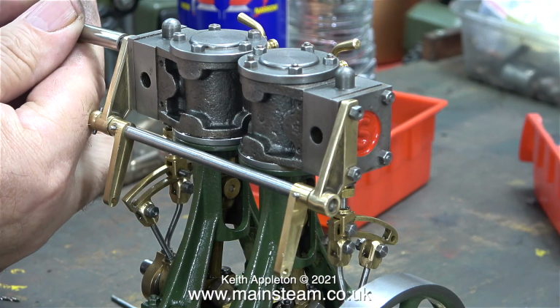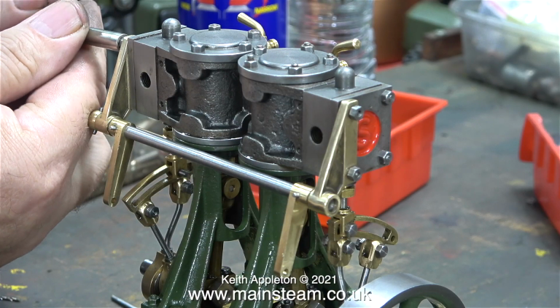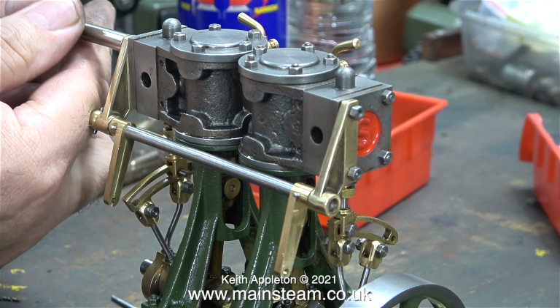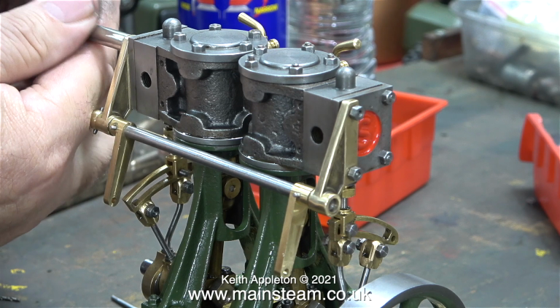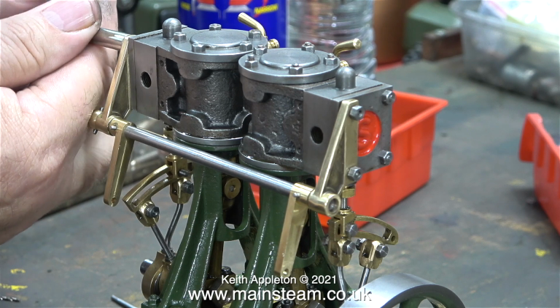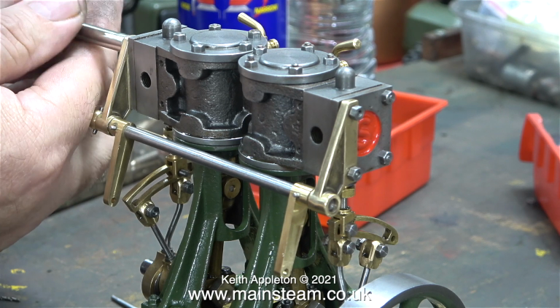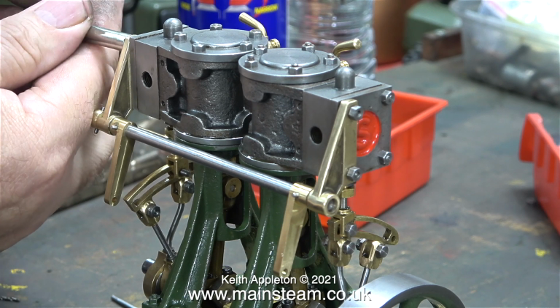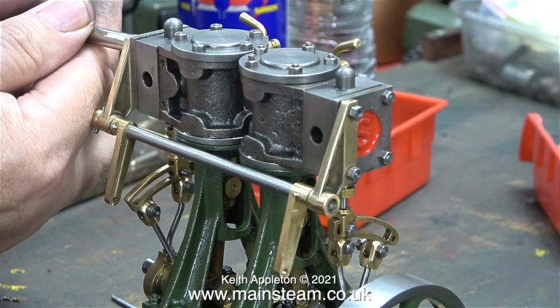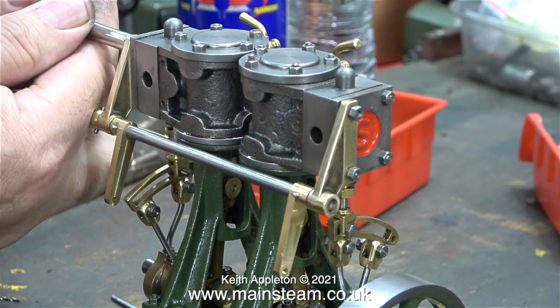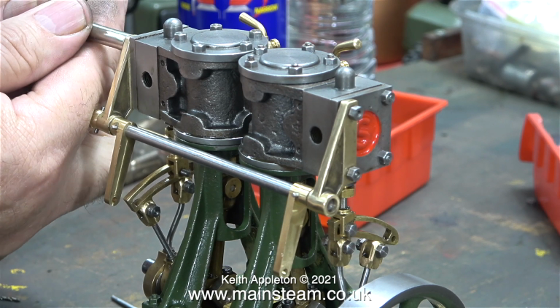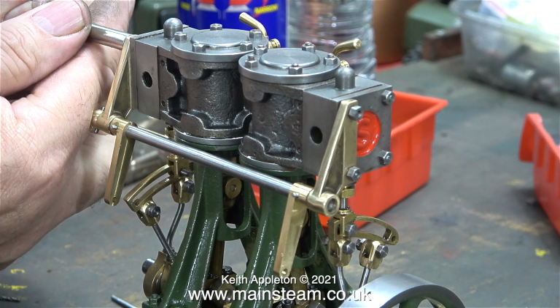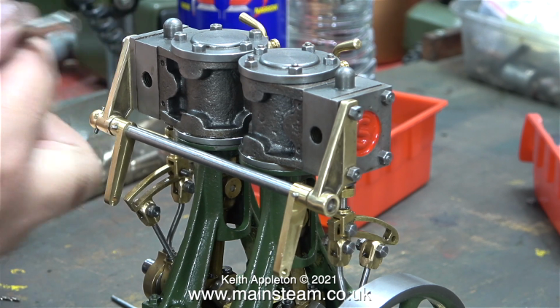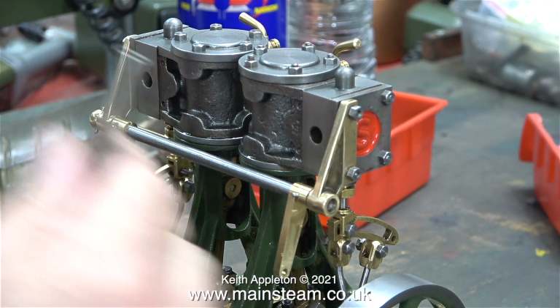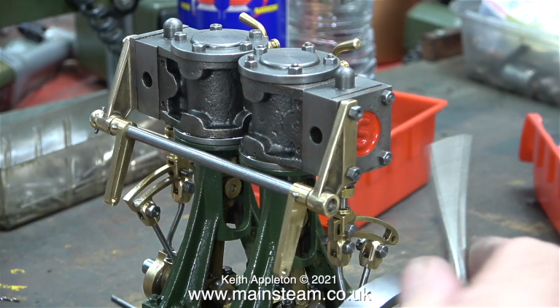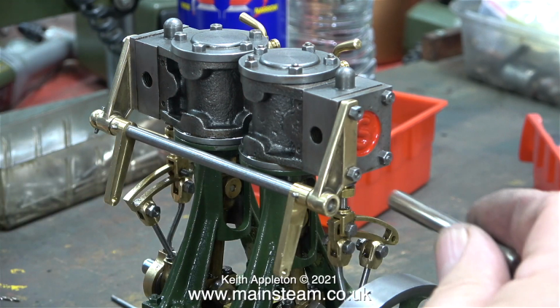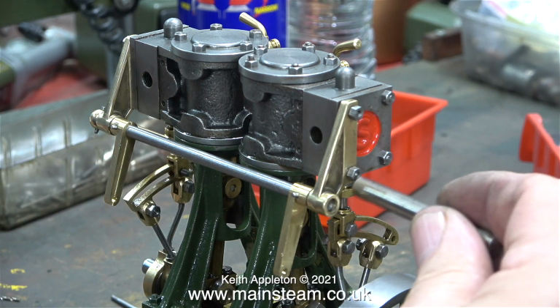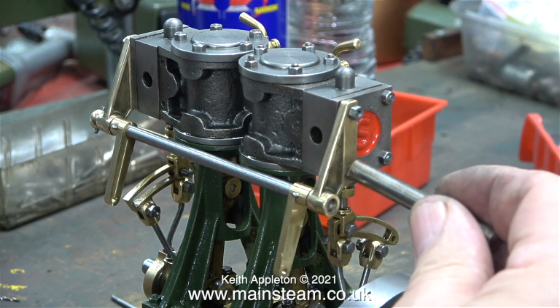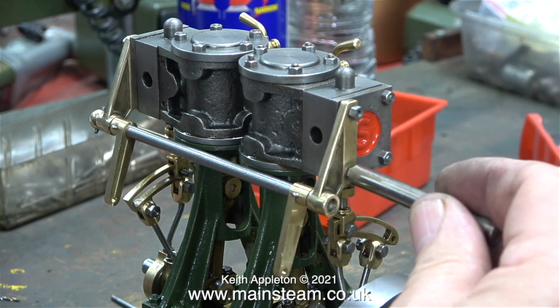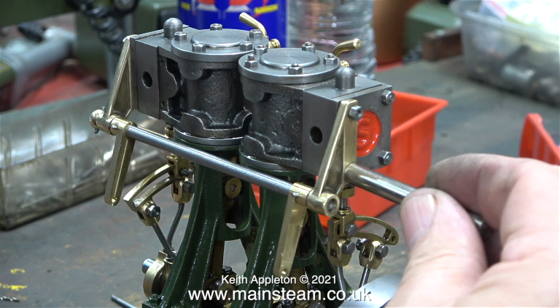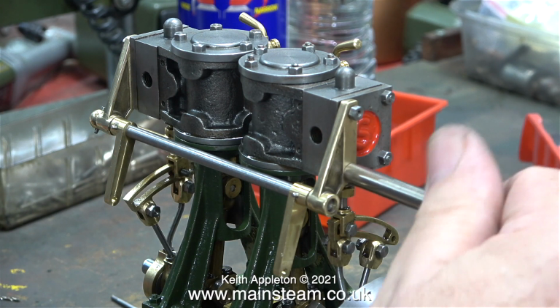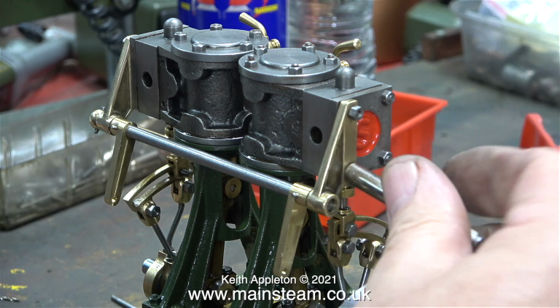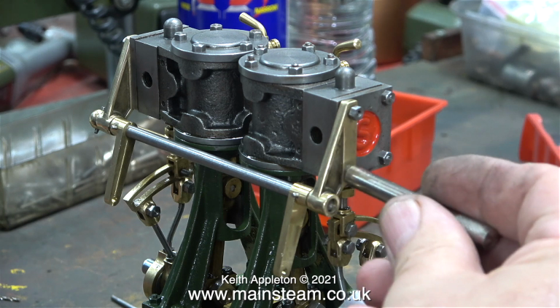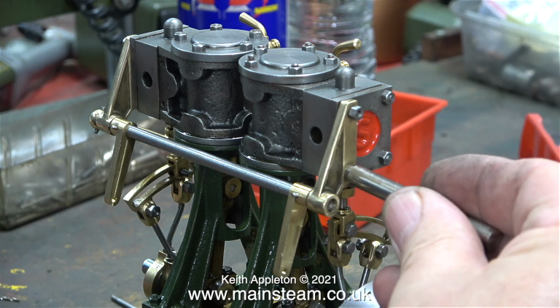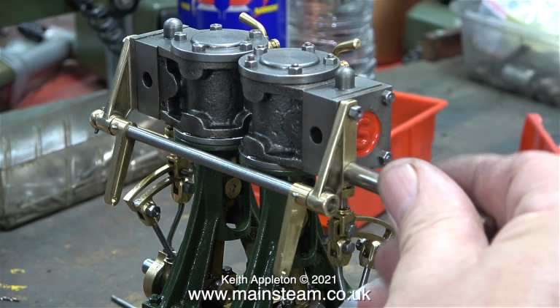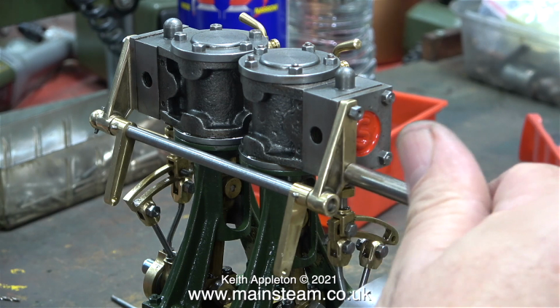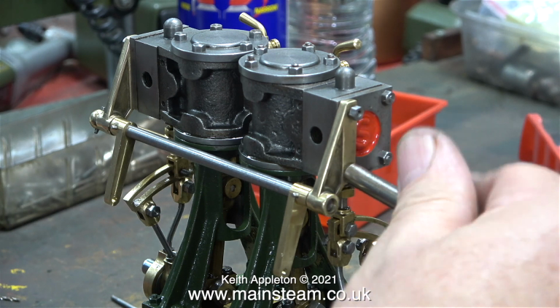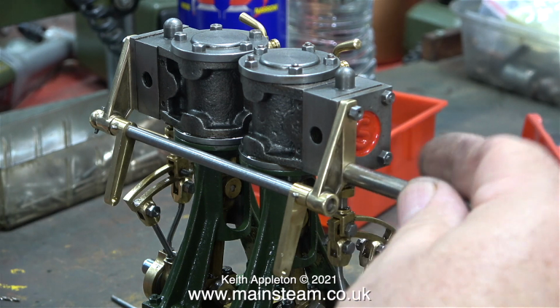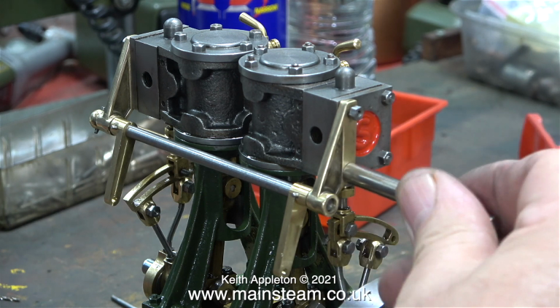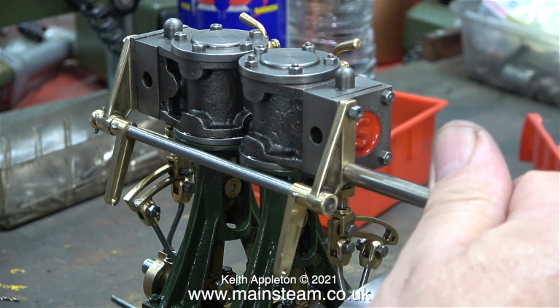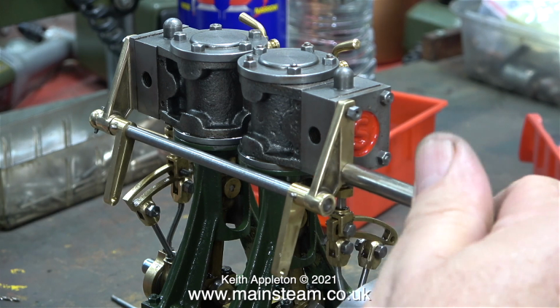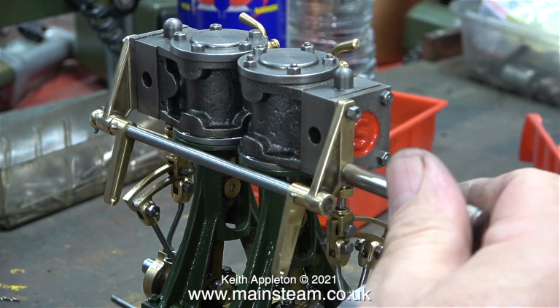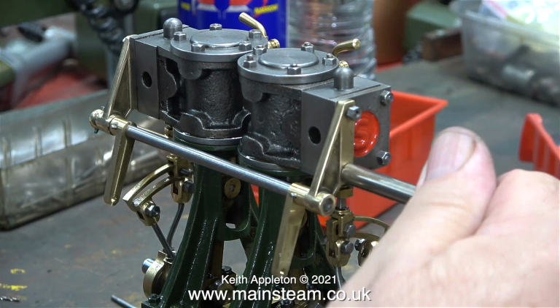In this clip I'm refitting the parts to the engine and if you look carefully you will see there is a very small taper pin through the reversing lever and the rod.